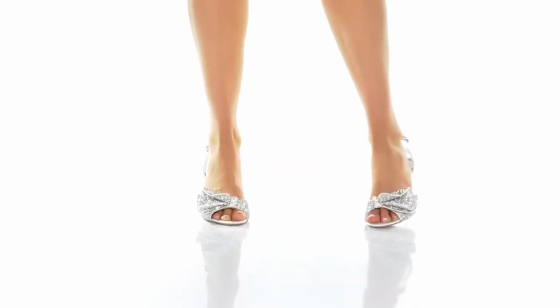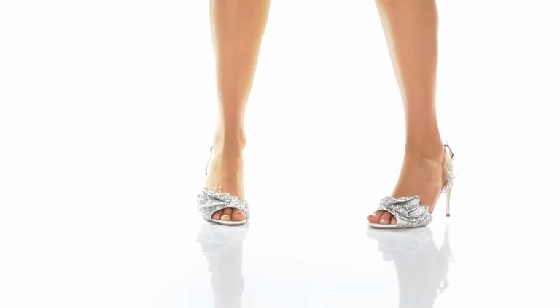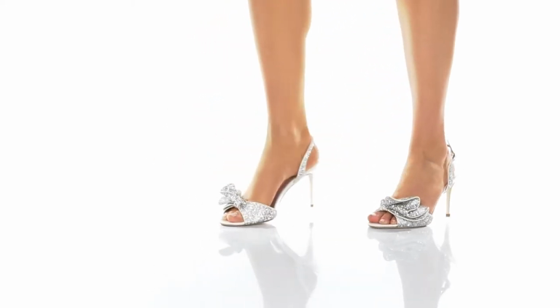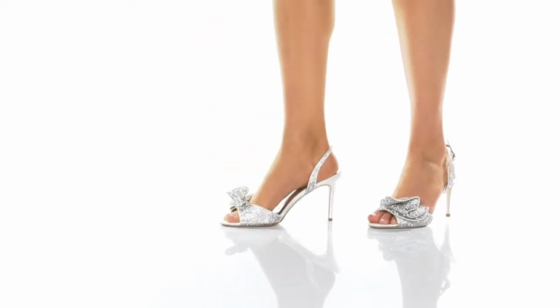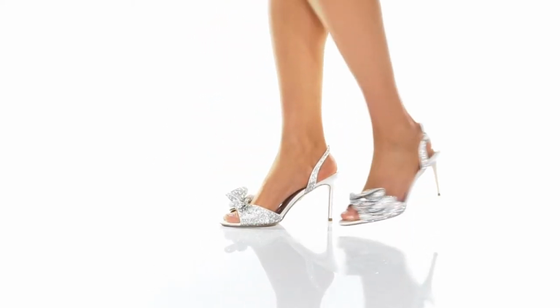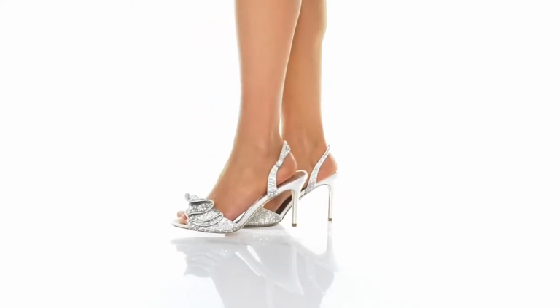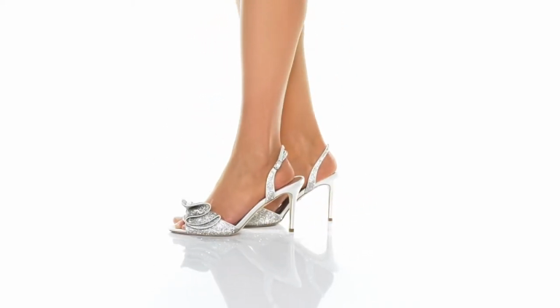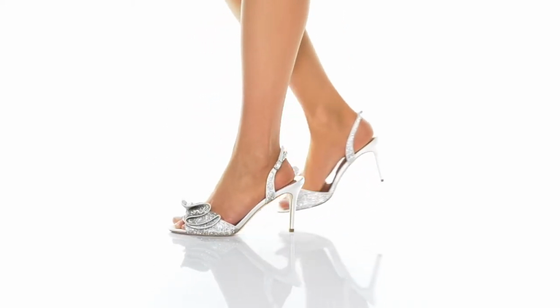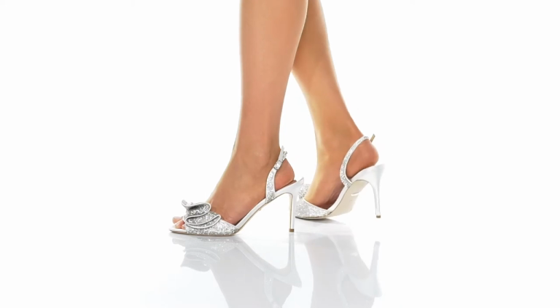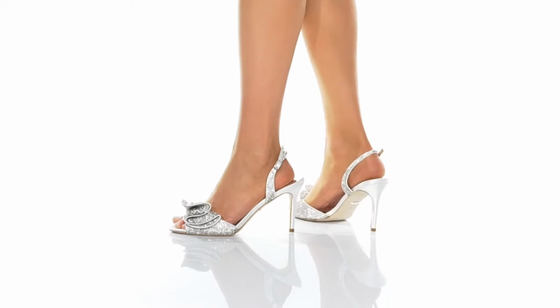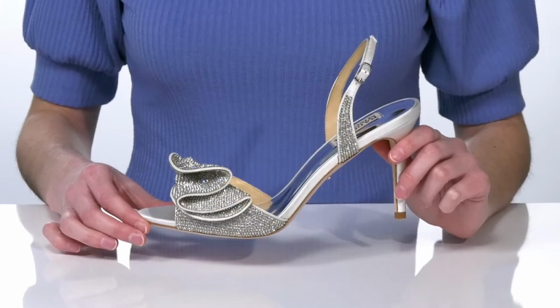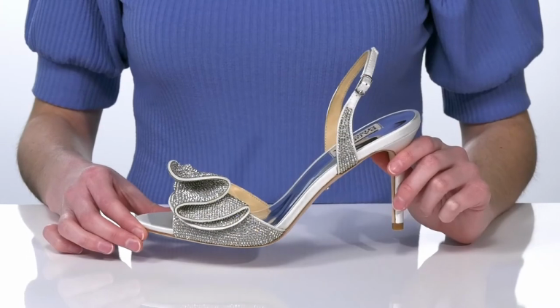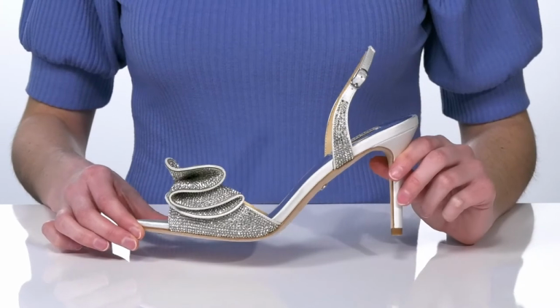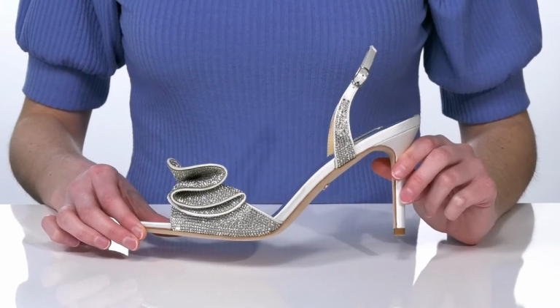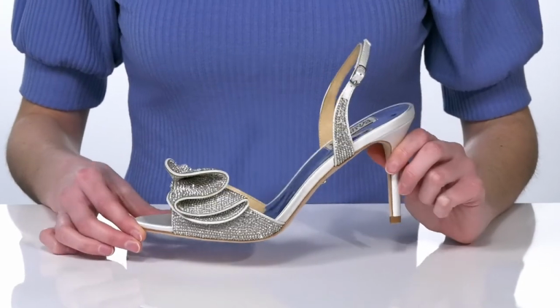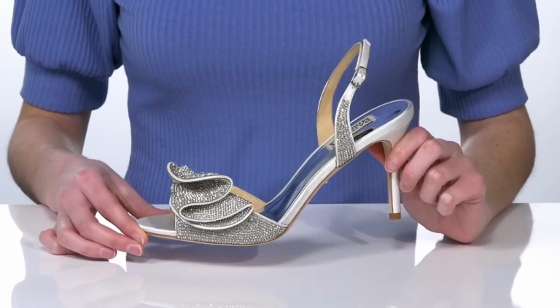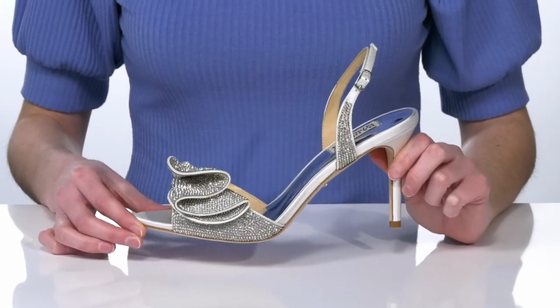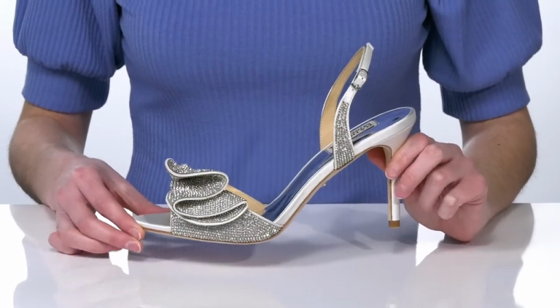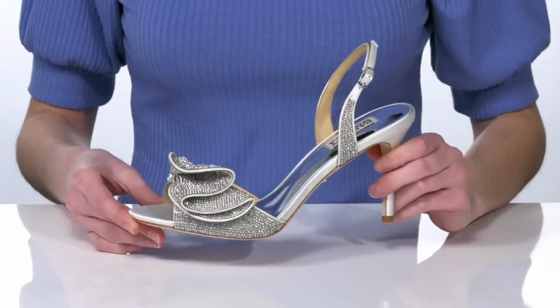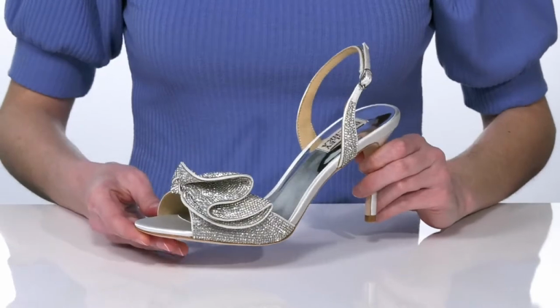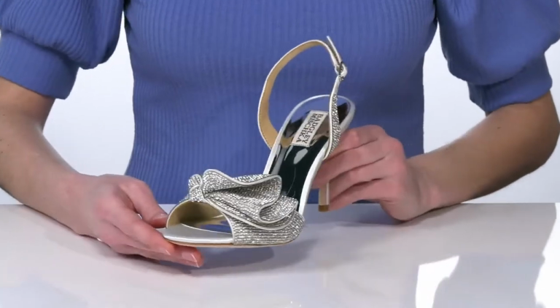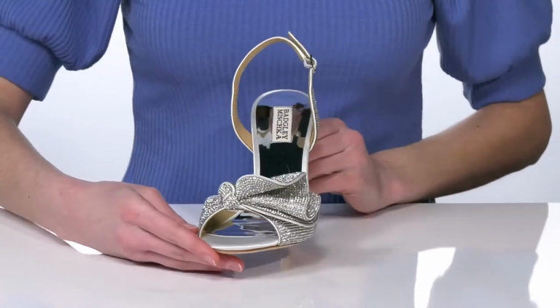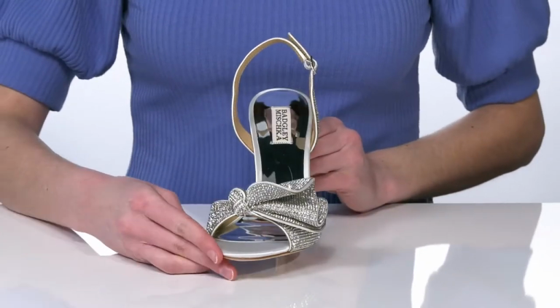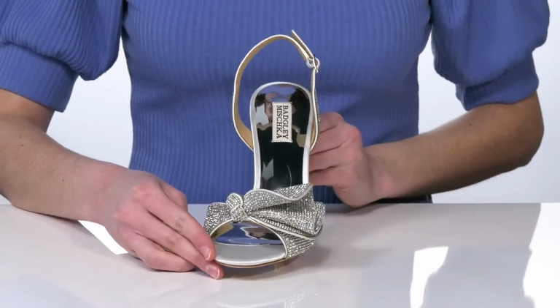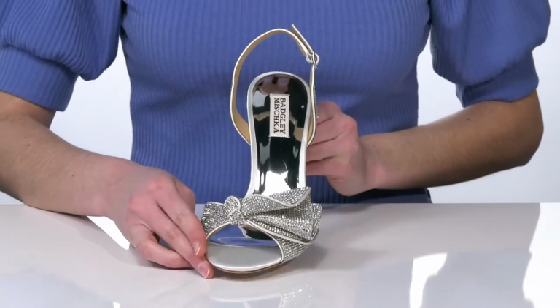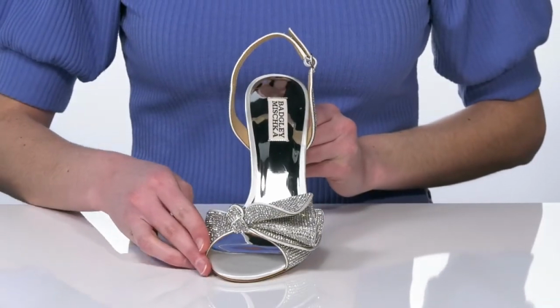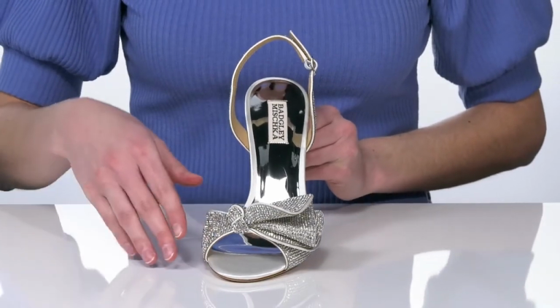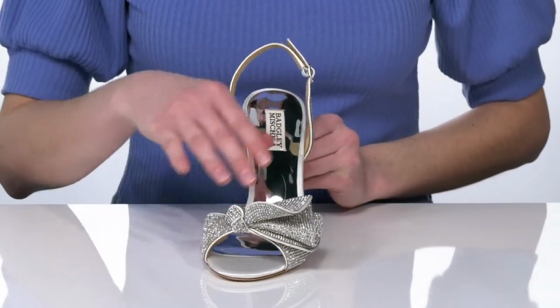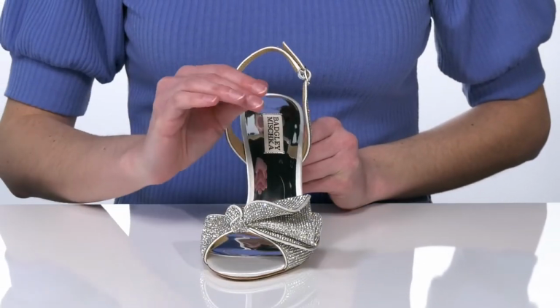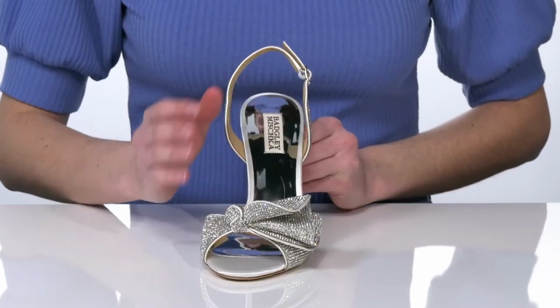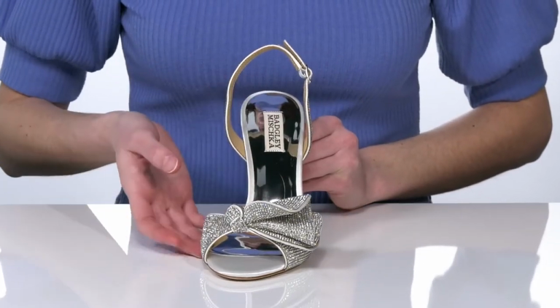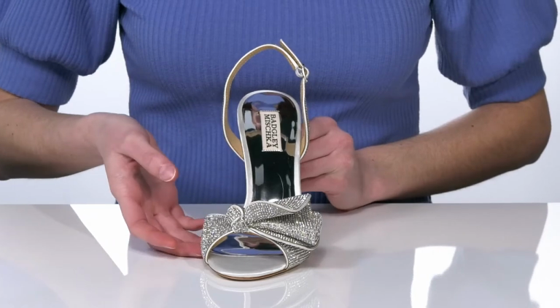You will dazzle at your next special event in these heels from Badgley Mishka. I'm showing off the soft white colorway, which leans a bit more silver in my opinion. There are sparkling rhinestones